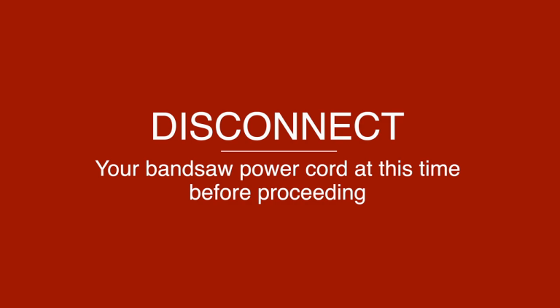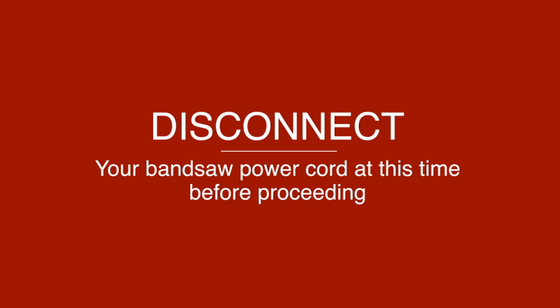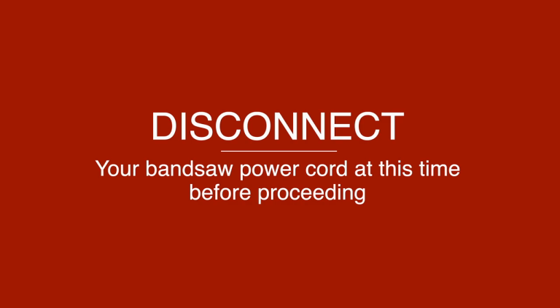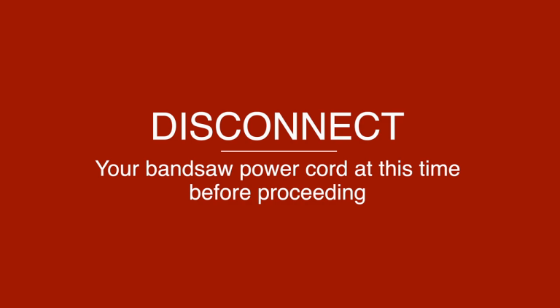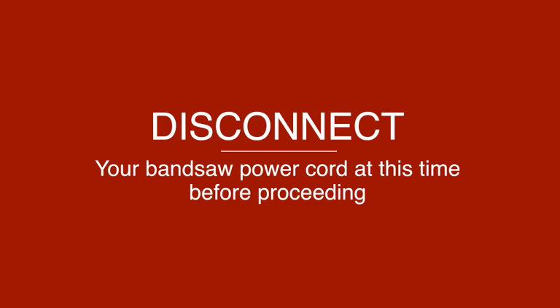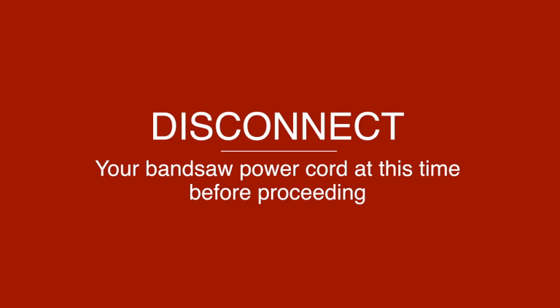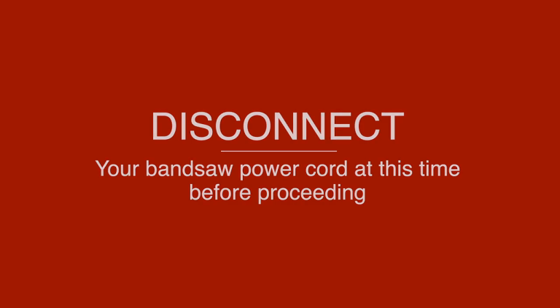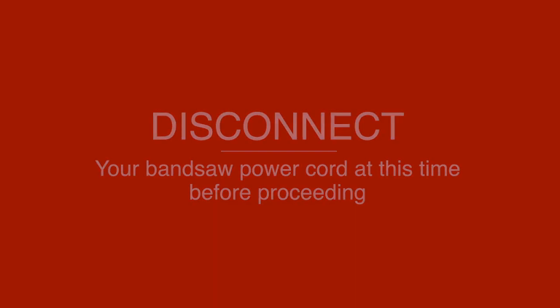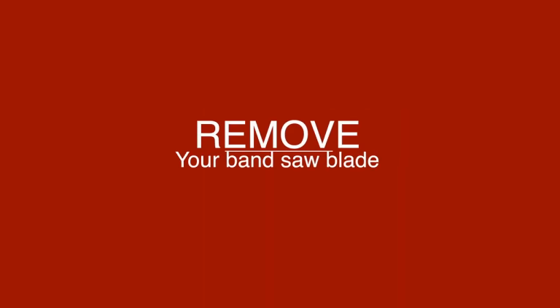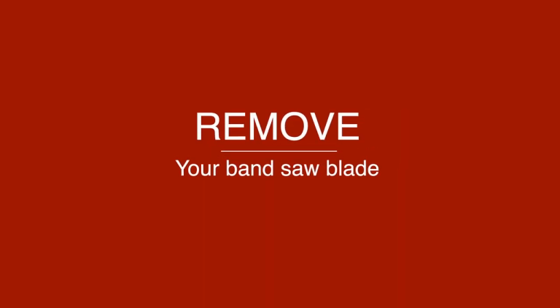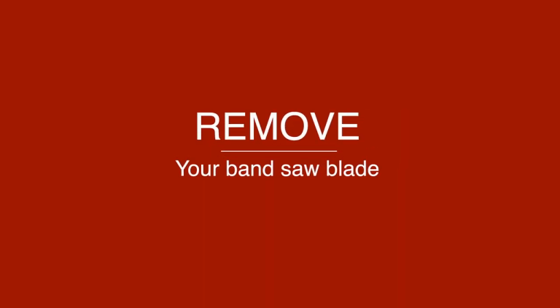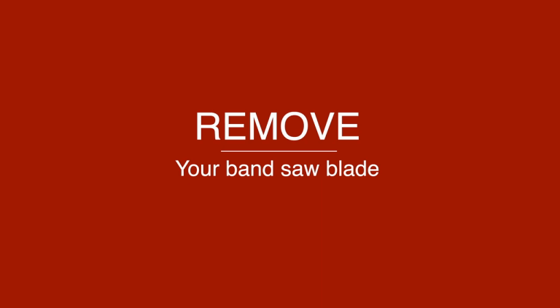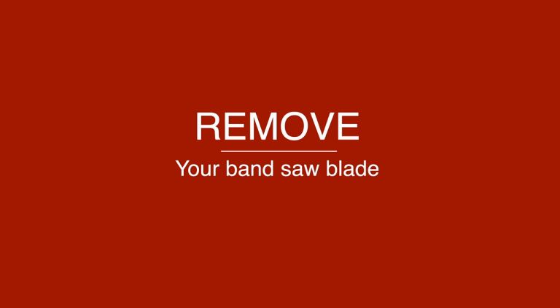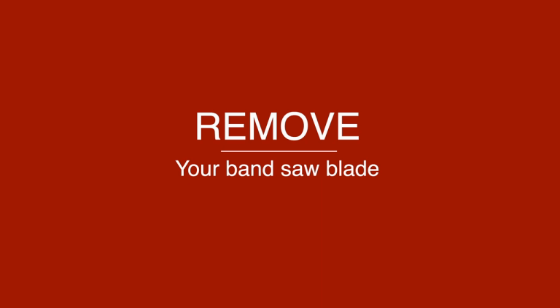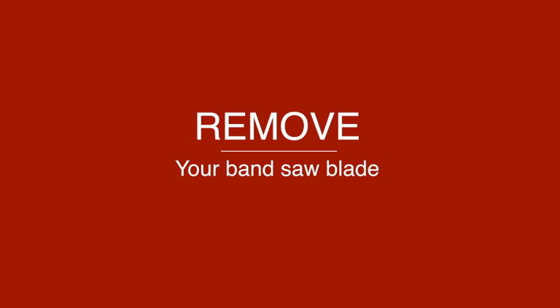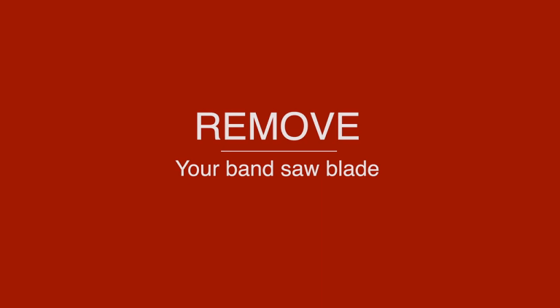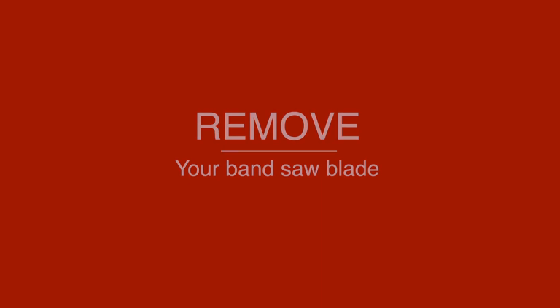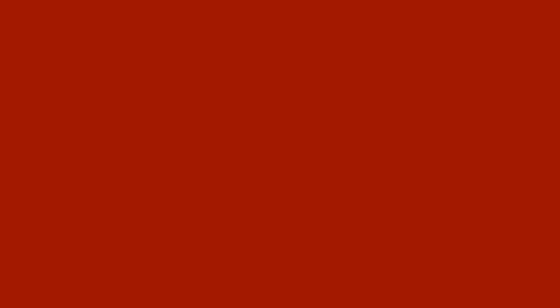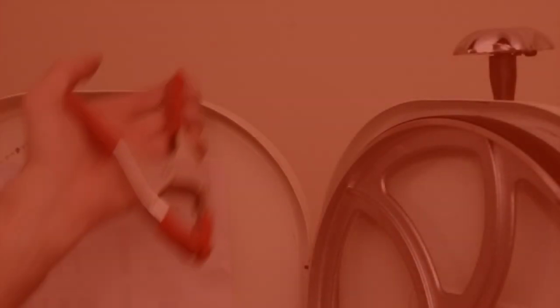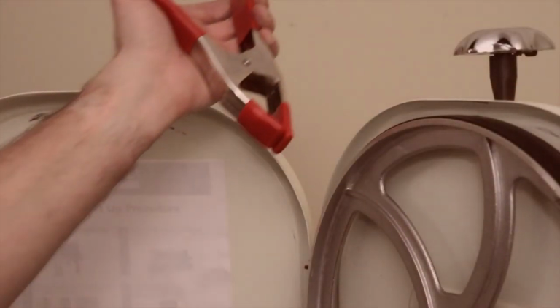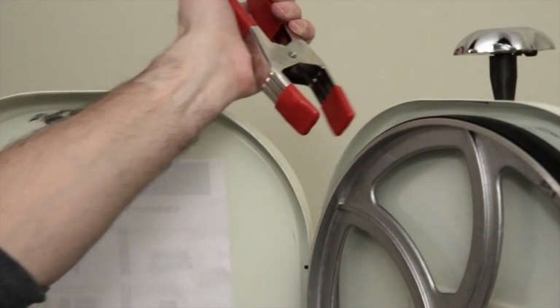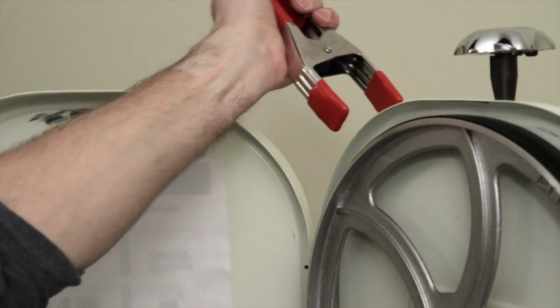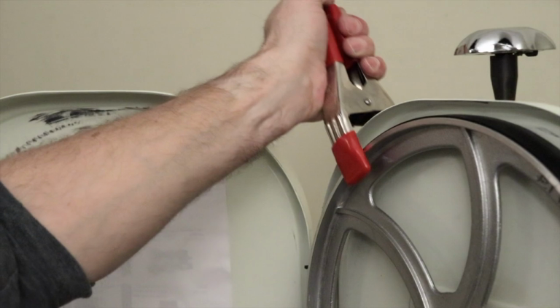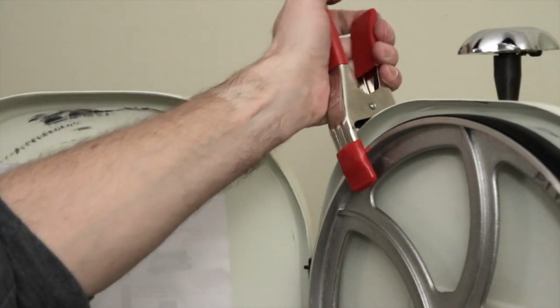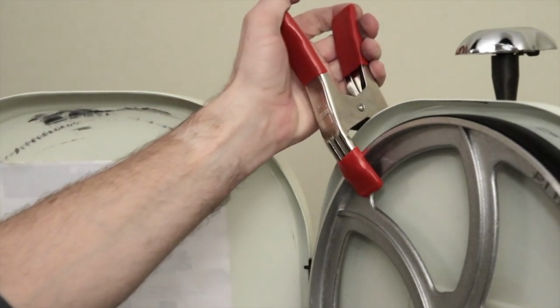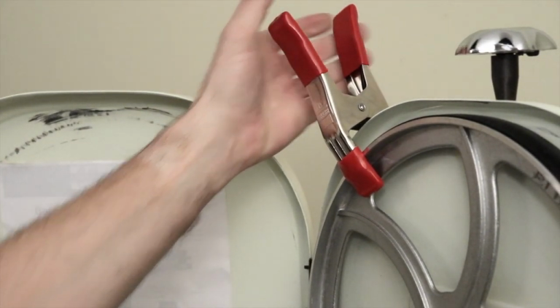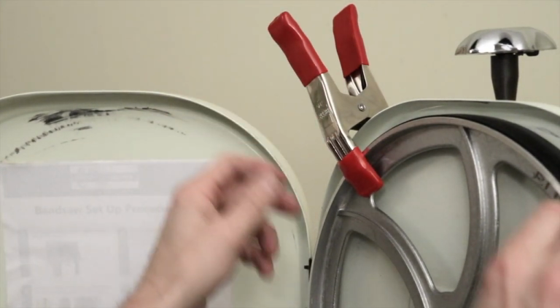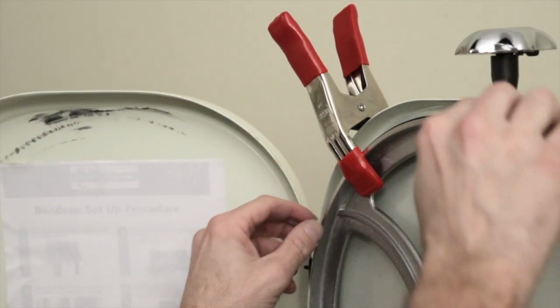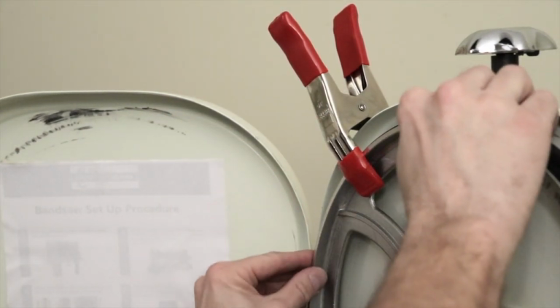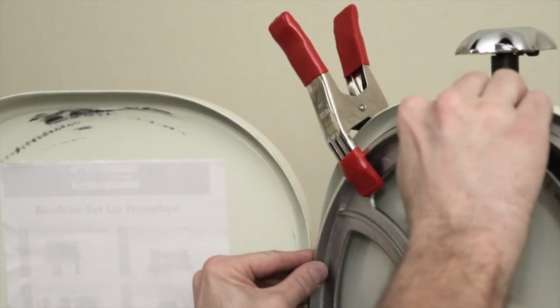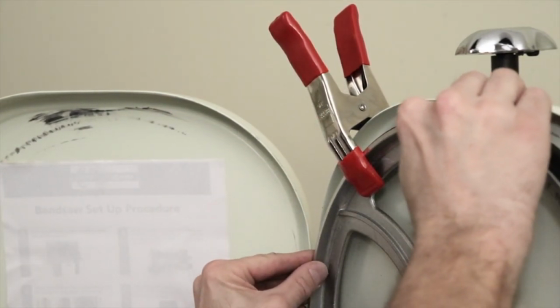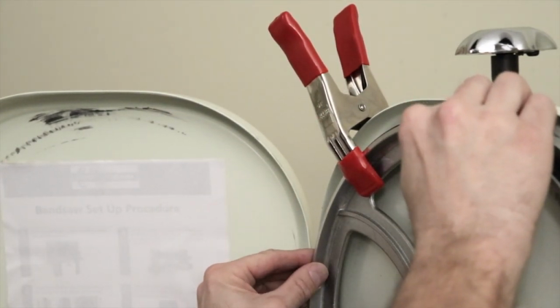Please disconnect your bandsaw power cord at this time before proceeding. Now remove your bandsaw blade. Once your bandsaw blade is removed, use a strong steel spring clamp and clamp your wheel to your bandsaw so it doesn't move.